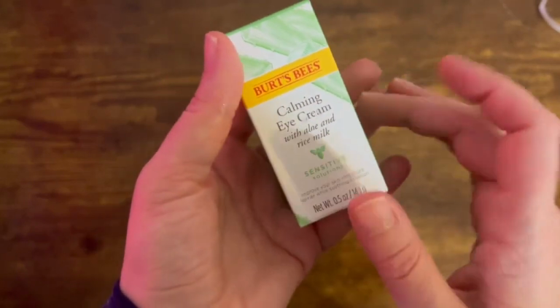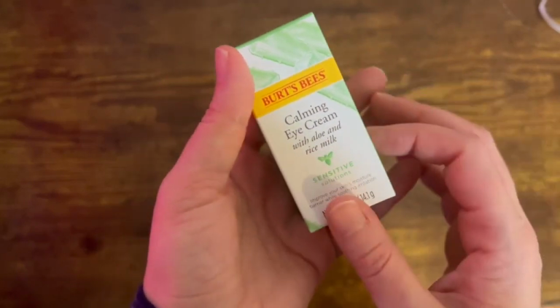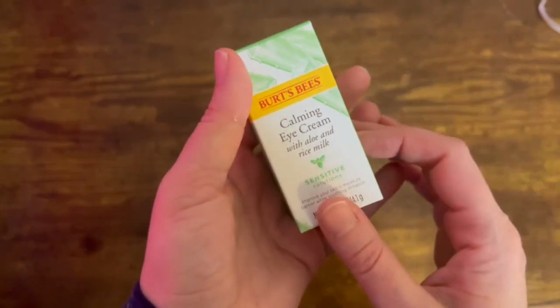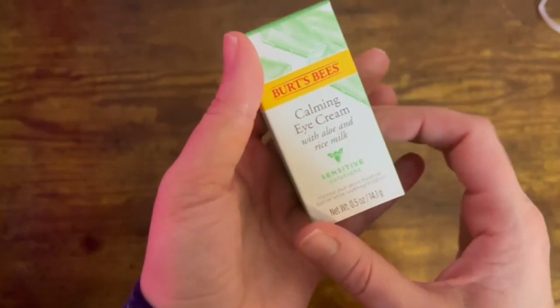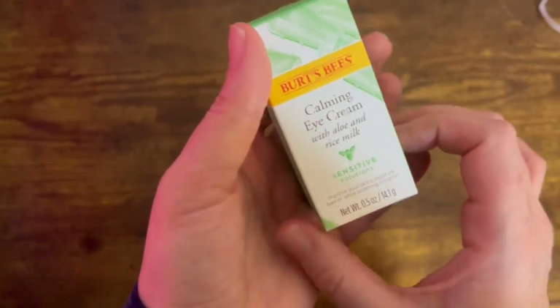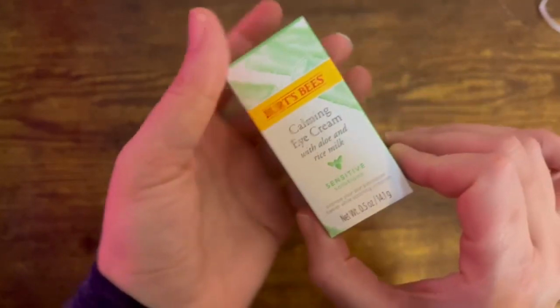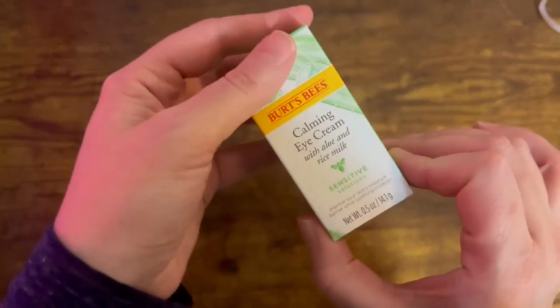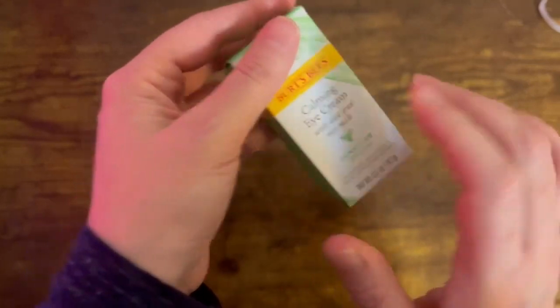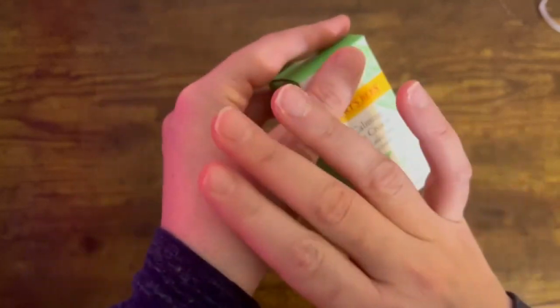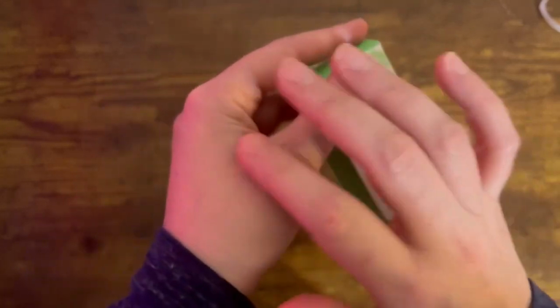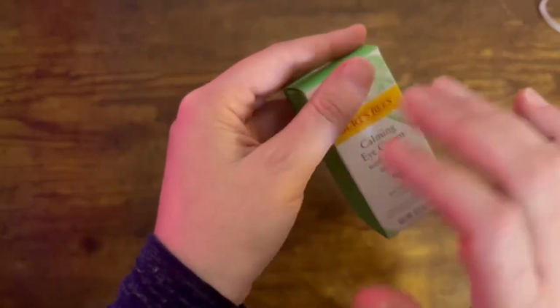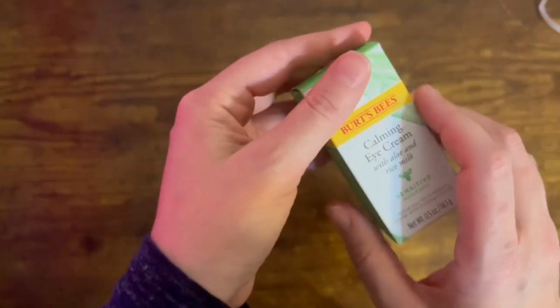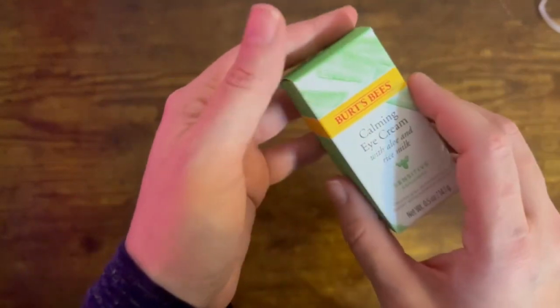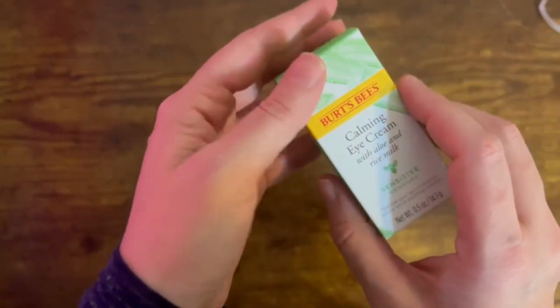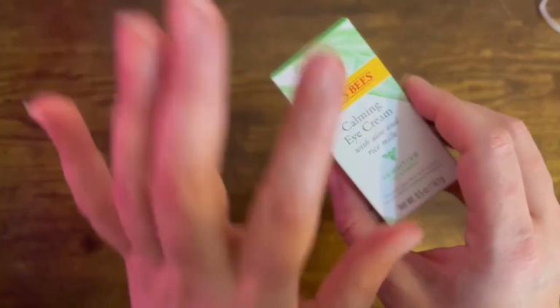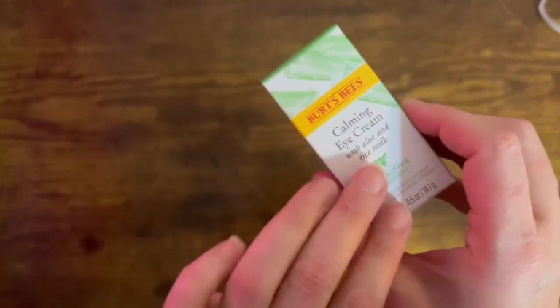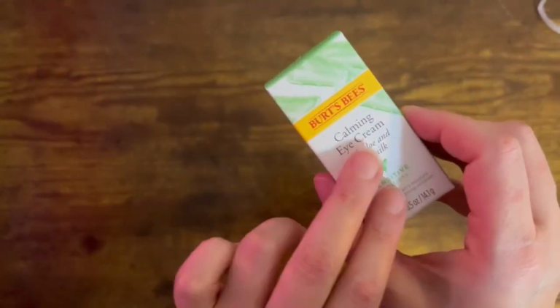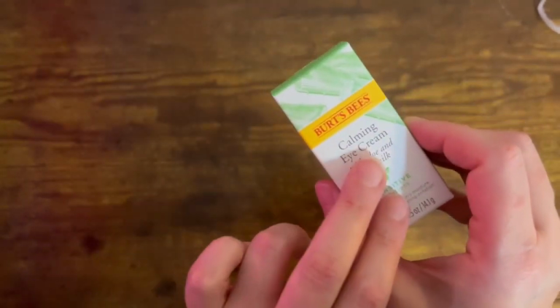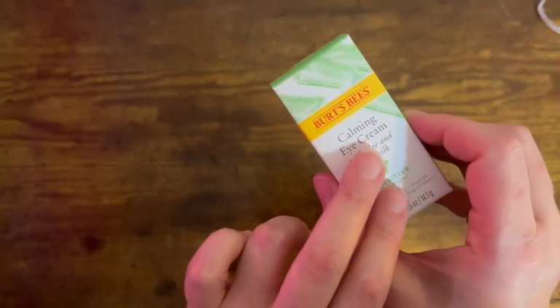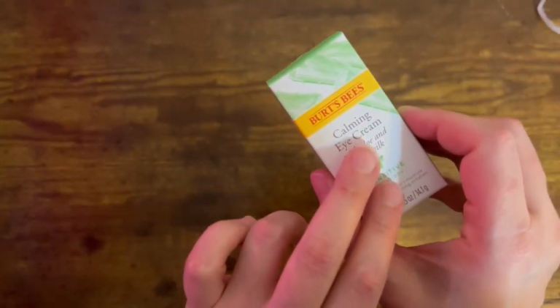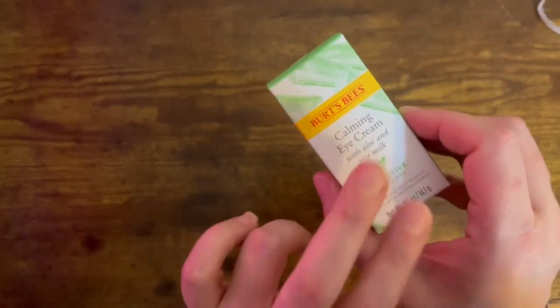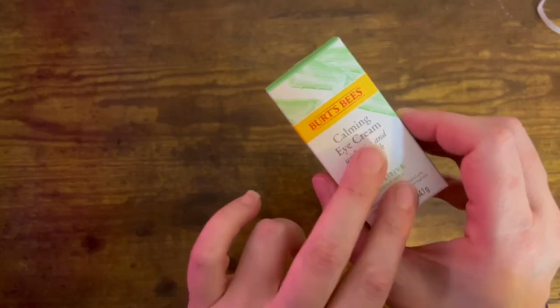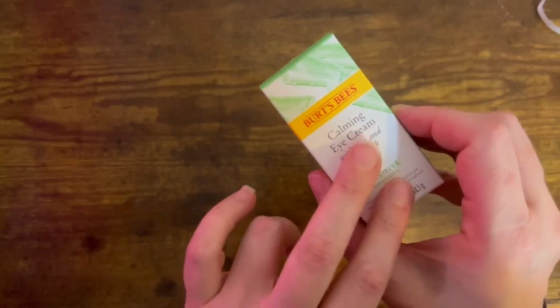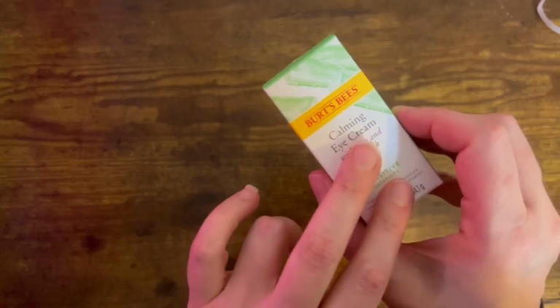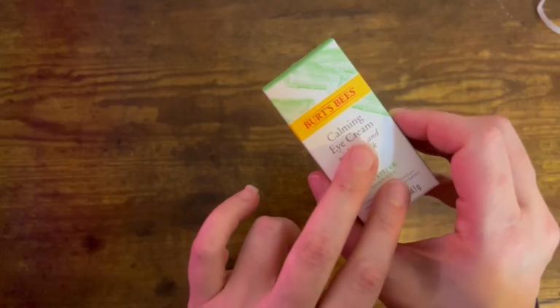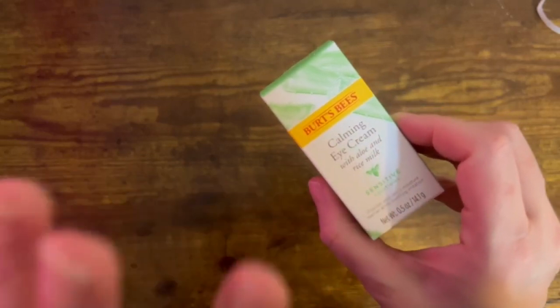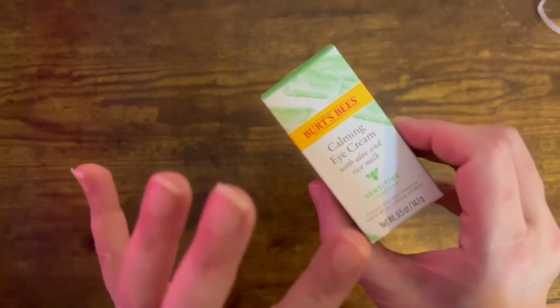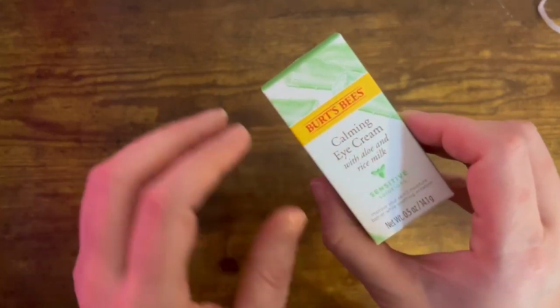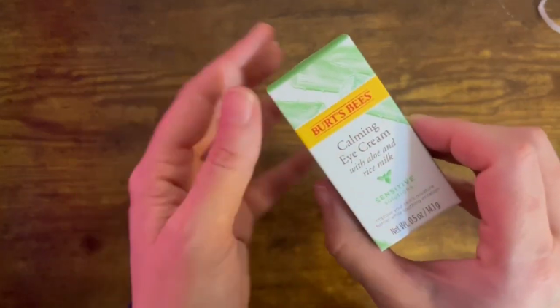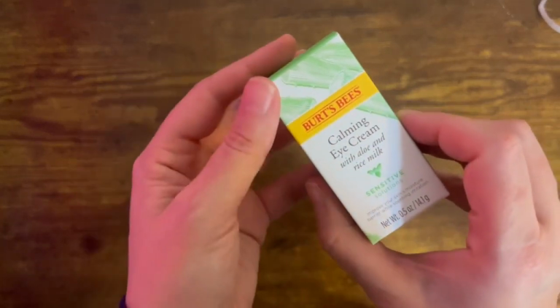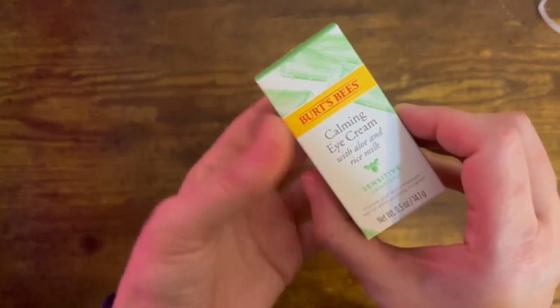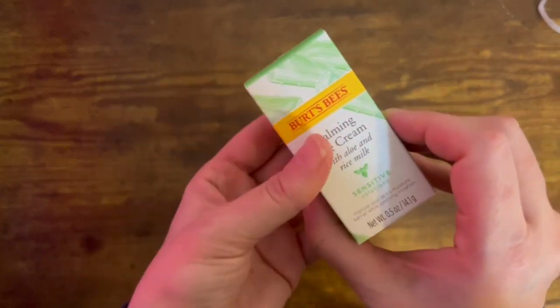Say goodbye to dry, dull skin and hello to a healthy, glowing glow. Try Burt's Bees Hyaluronic Acid Face Serum today and experience the power of nature for yourself.